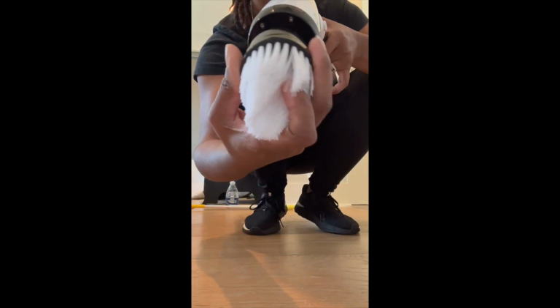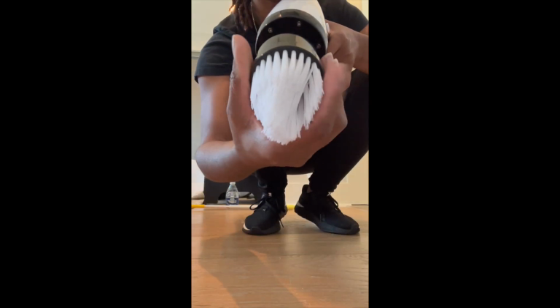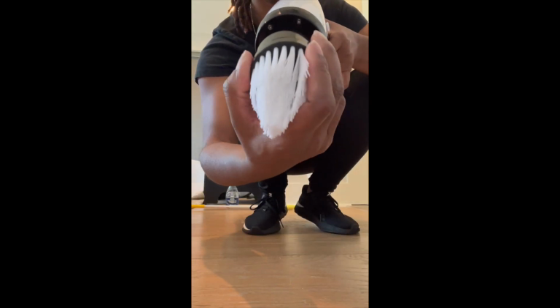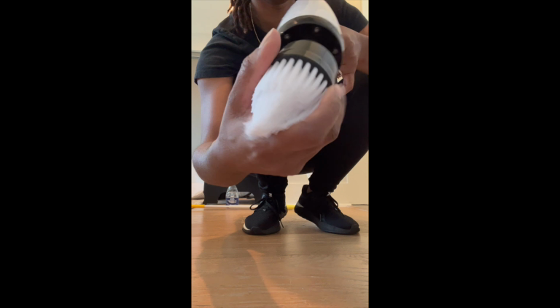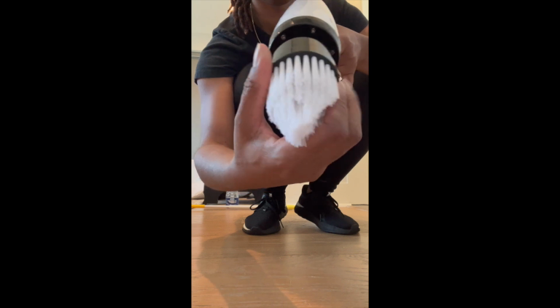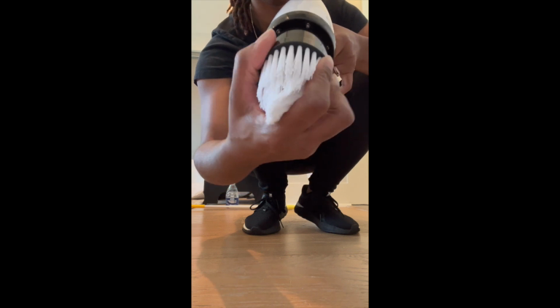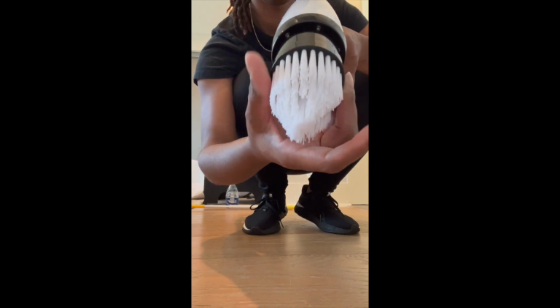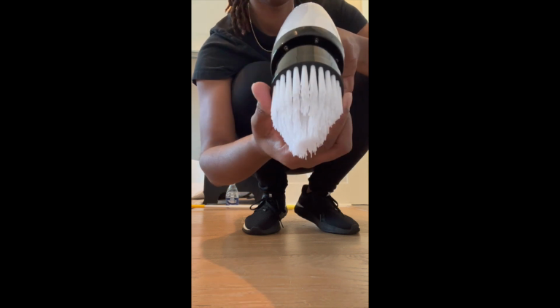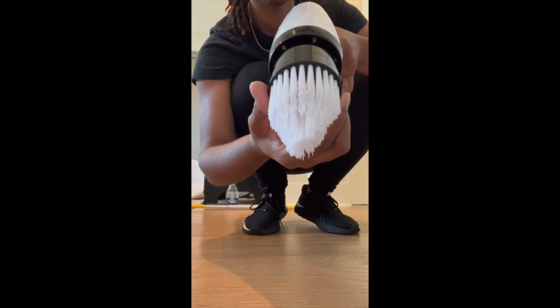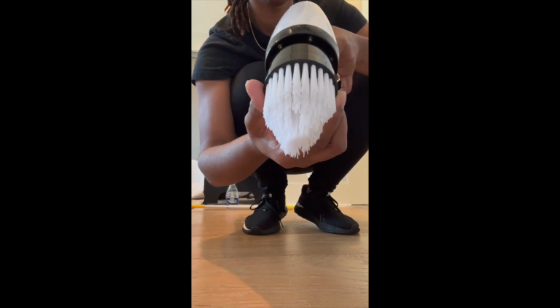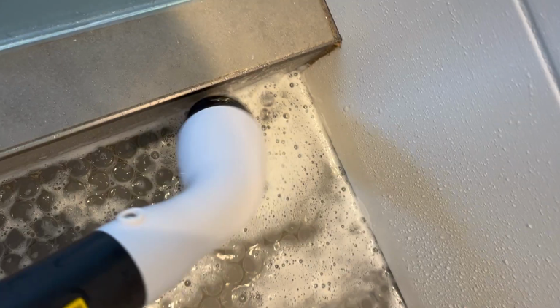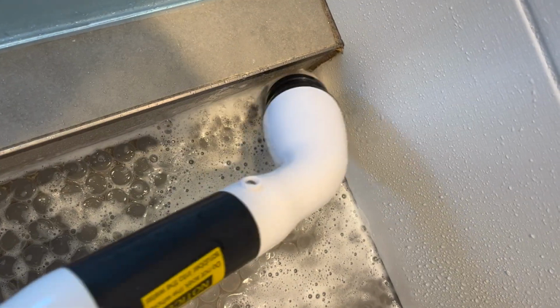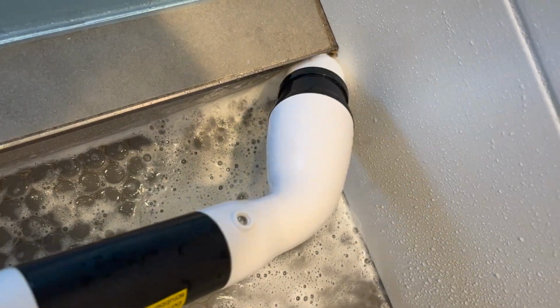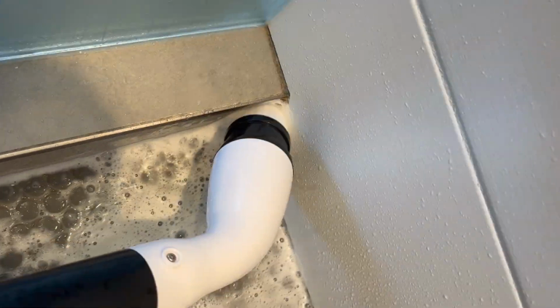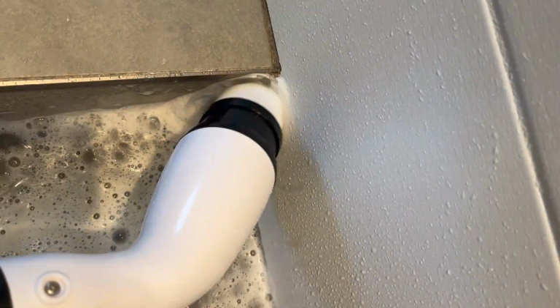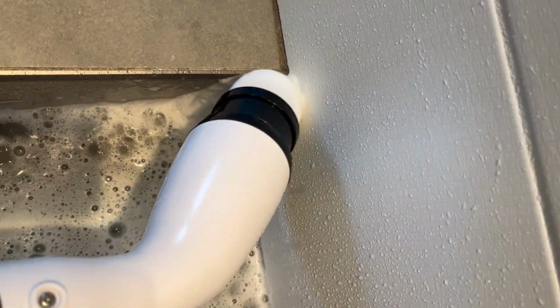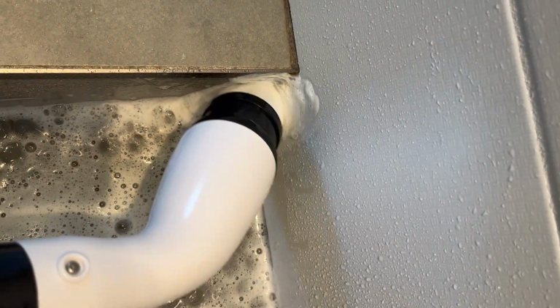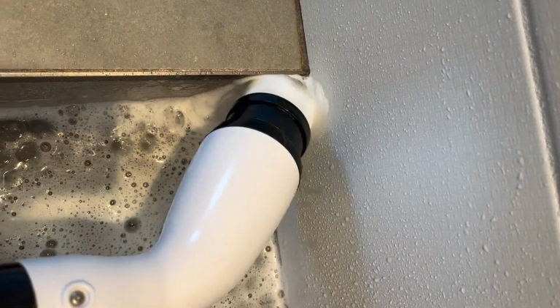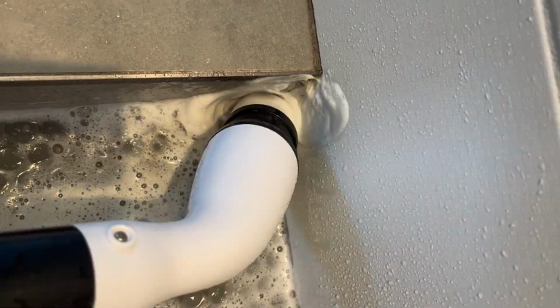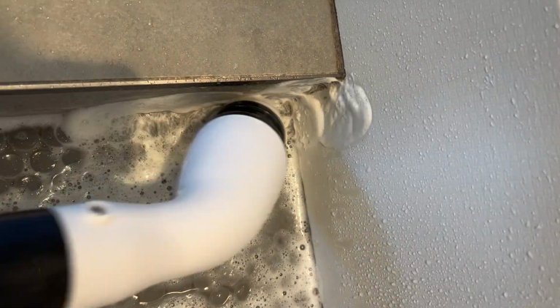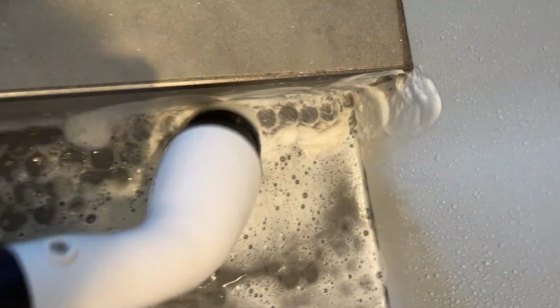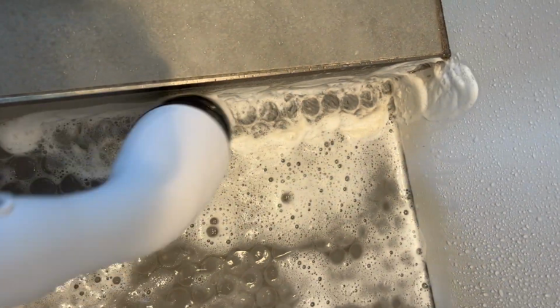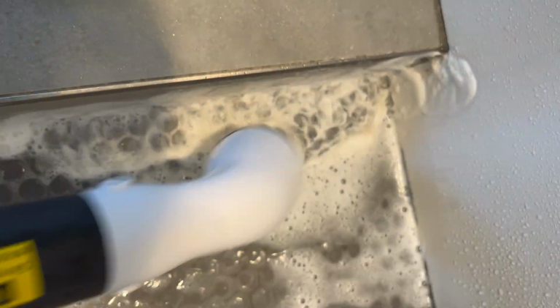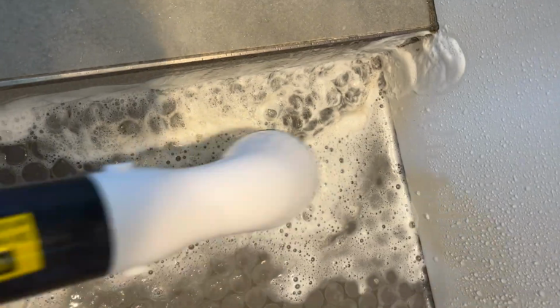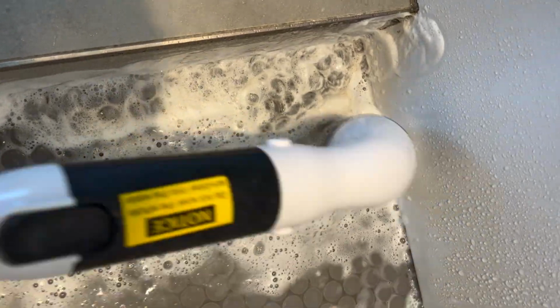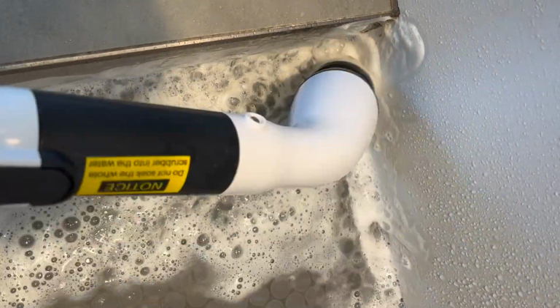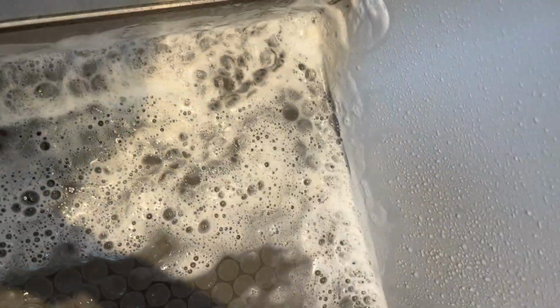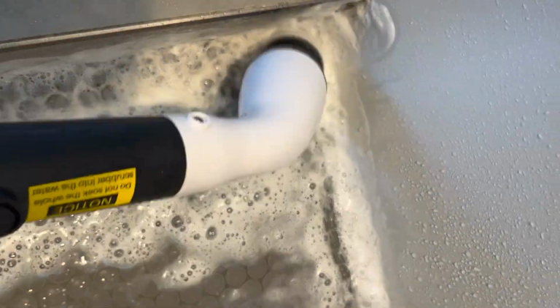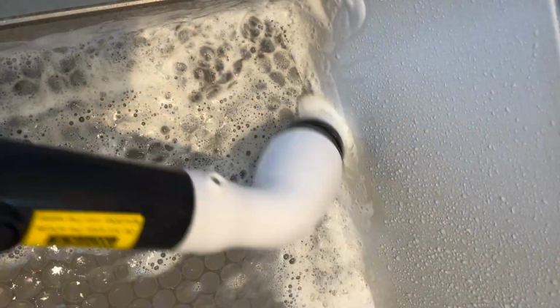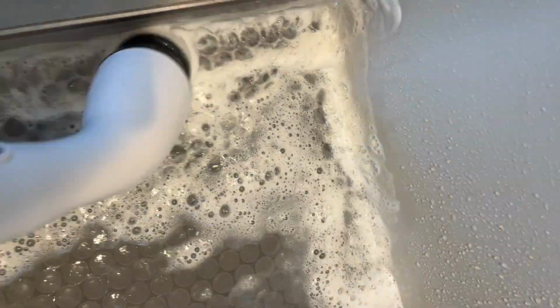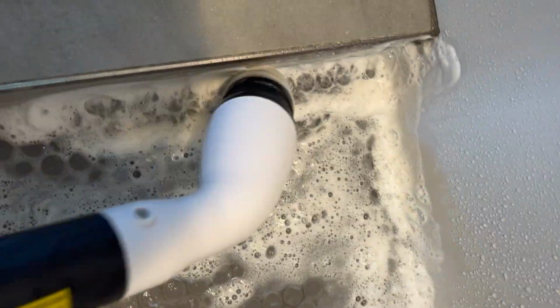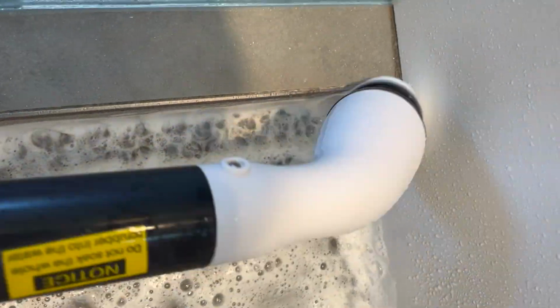Then I decided to get the corner brush out so that I could get in between the crevices where the other brush could not reach, and that works perfect.